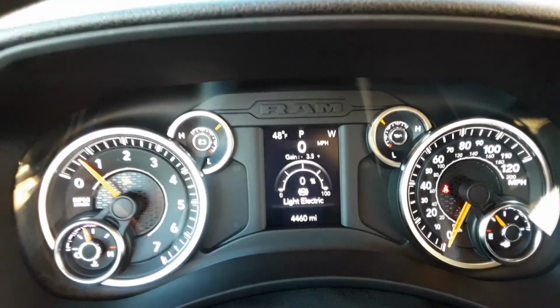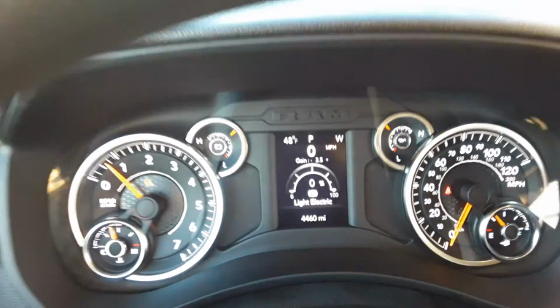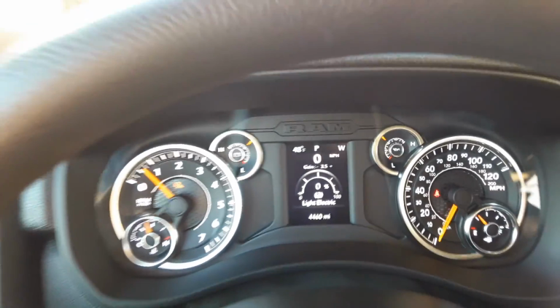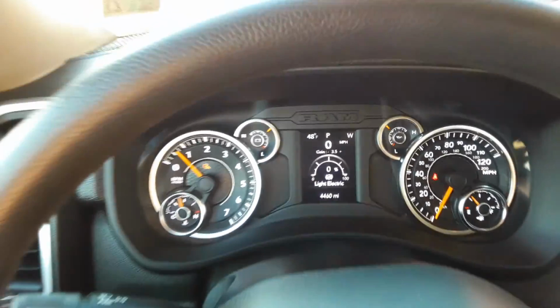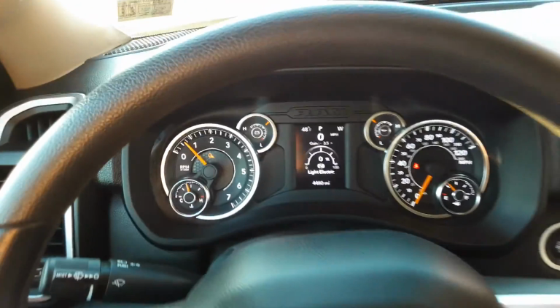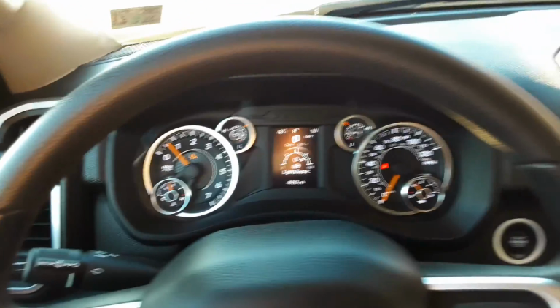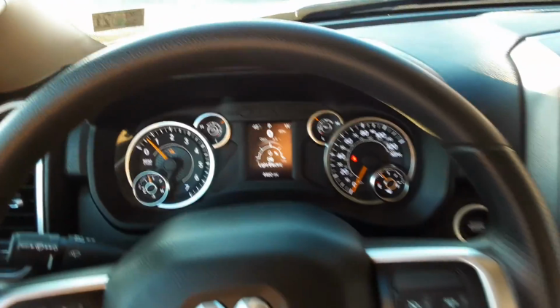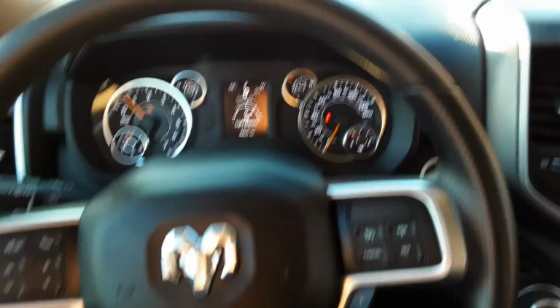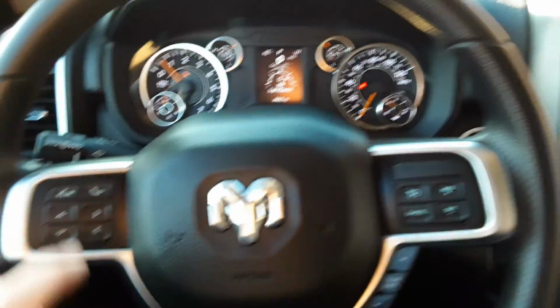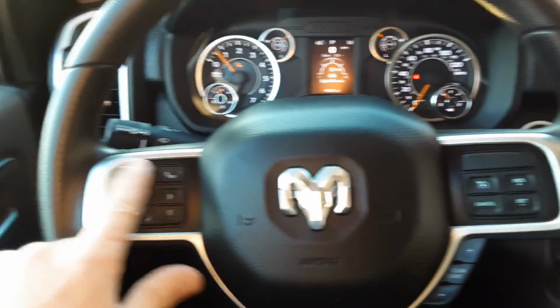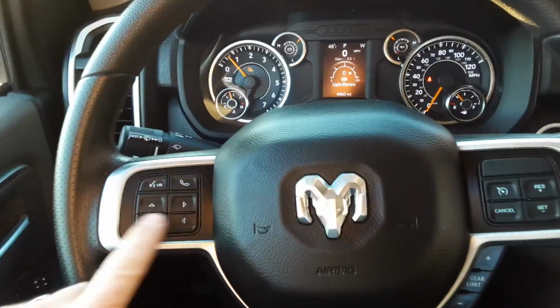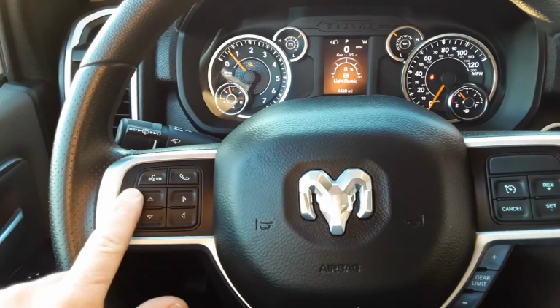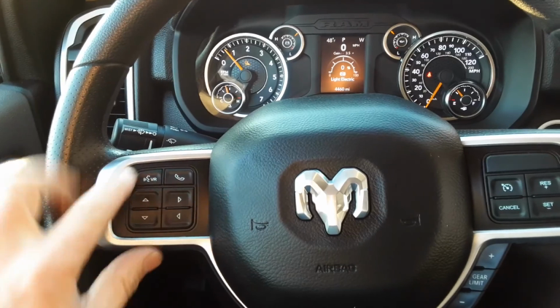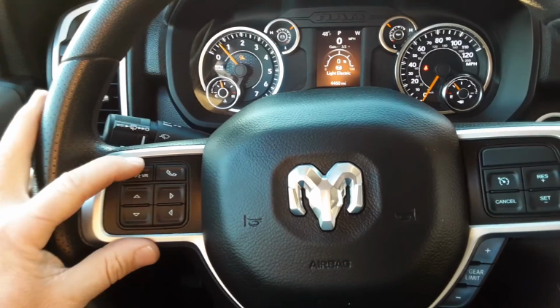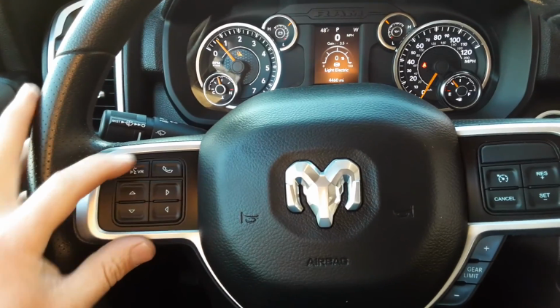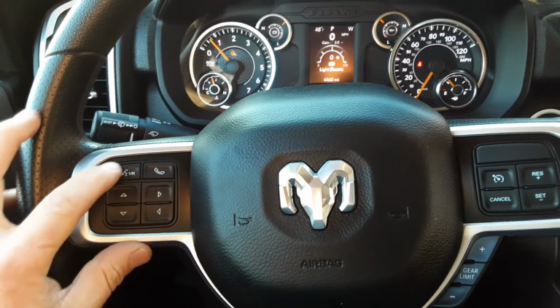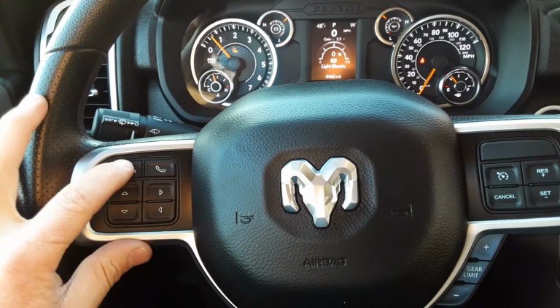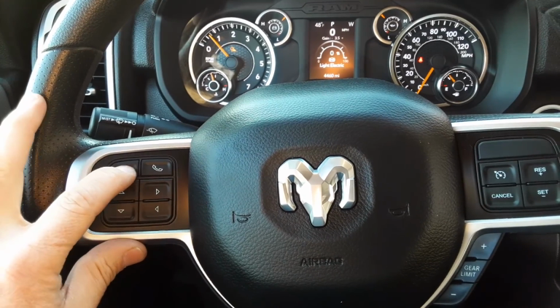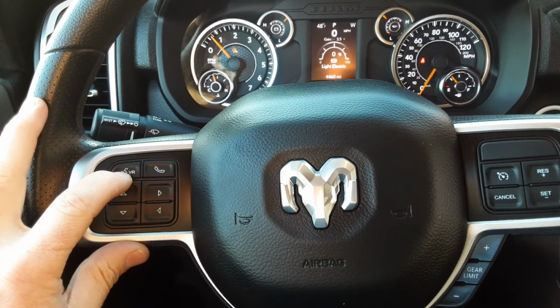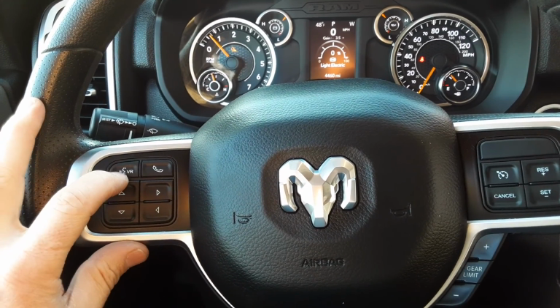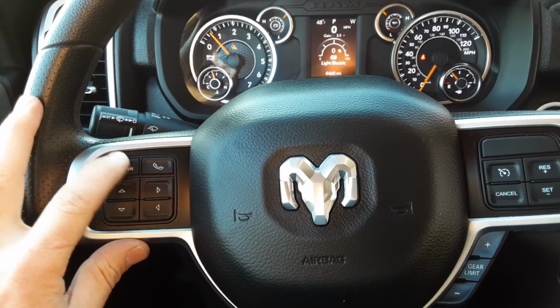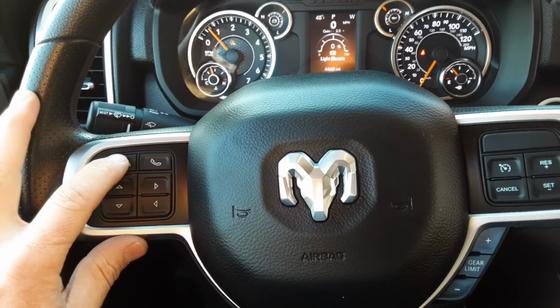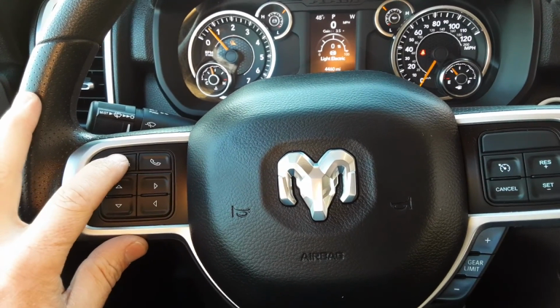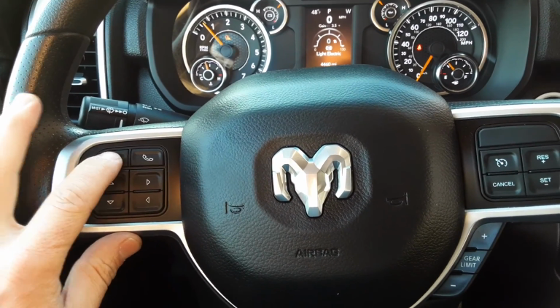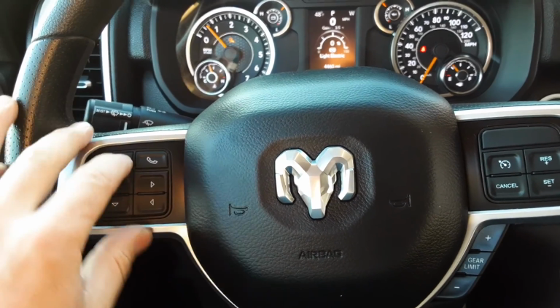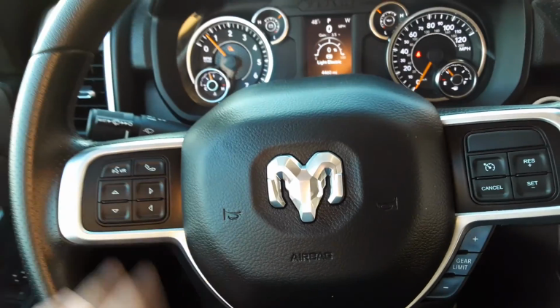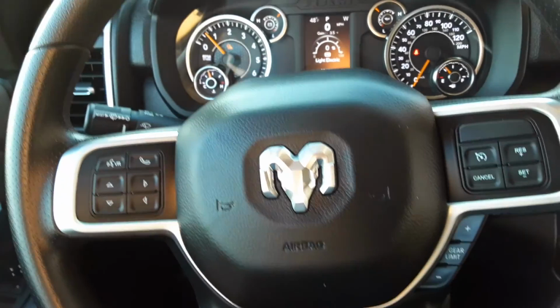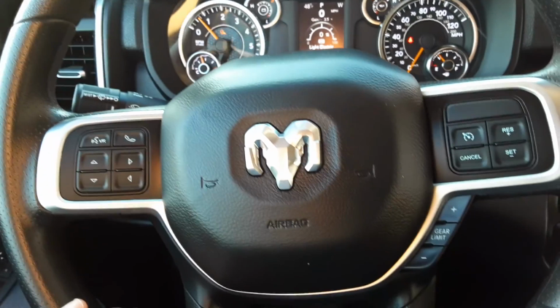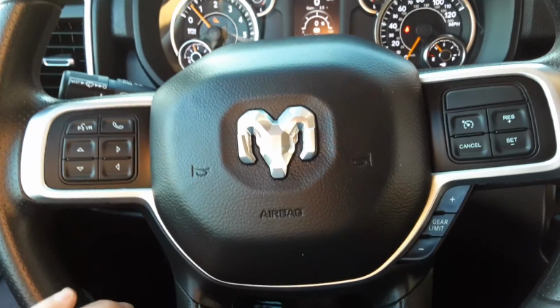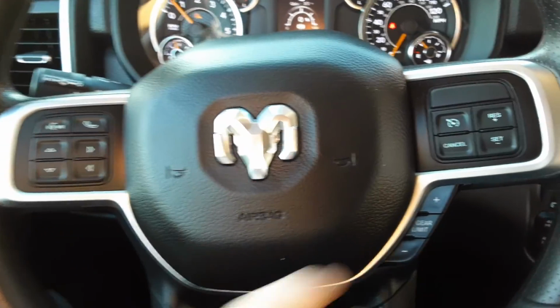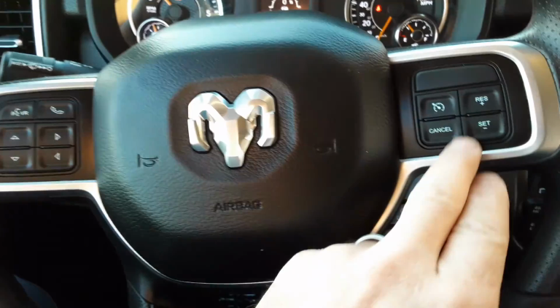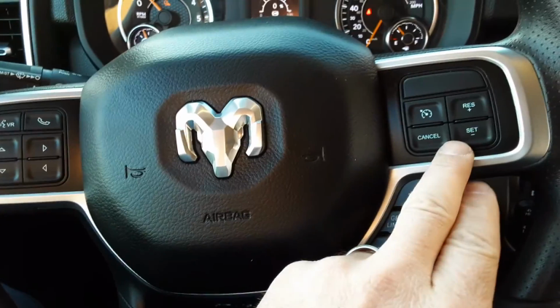4,400 miles. Got the buttons on your steering wheel for voice recognition. Cruise control.